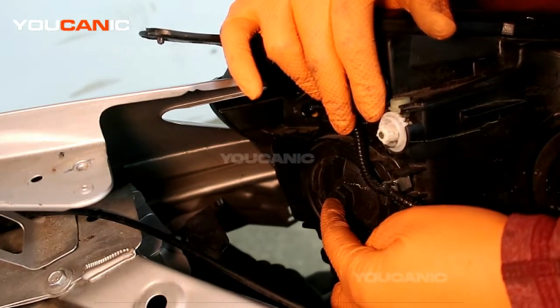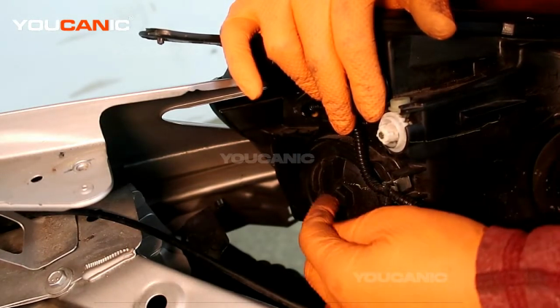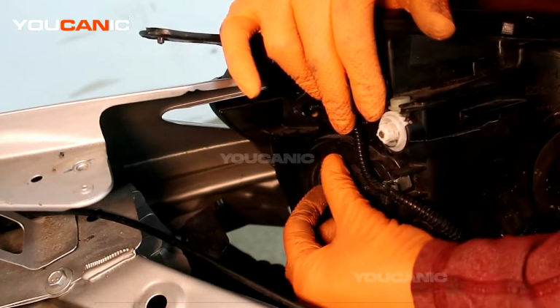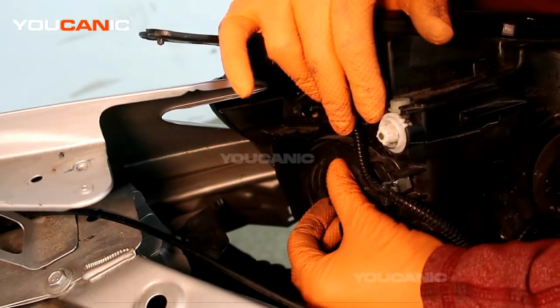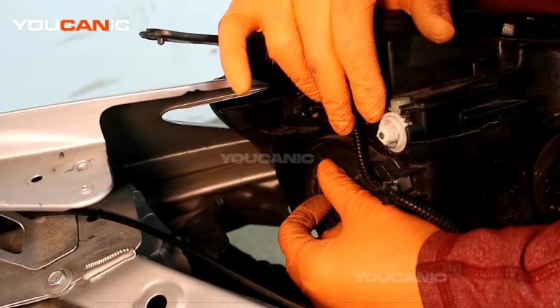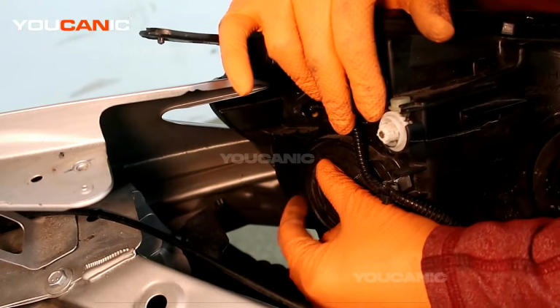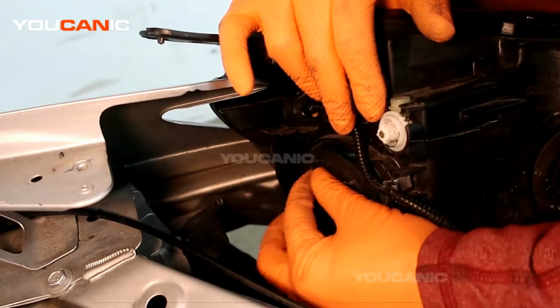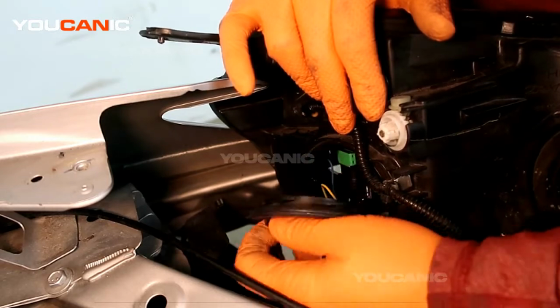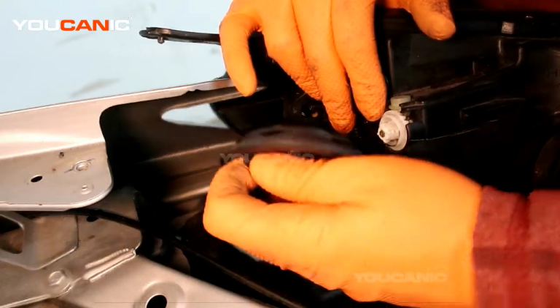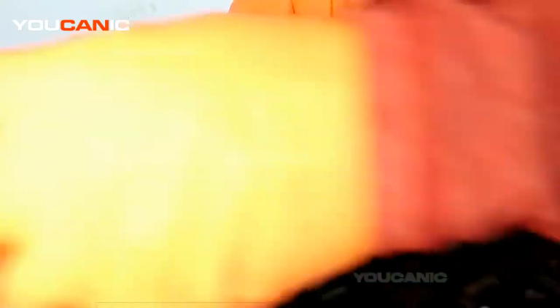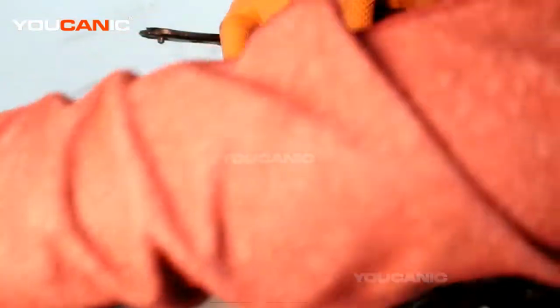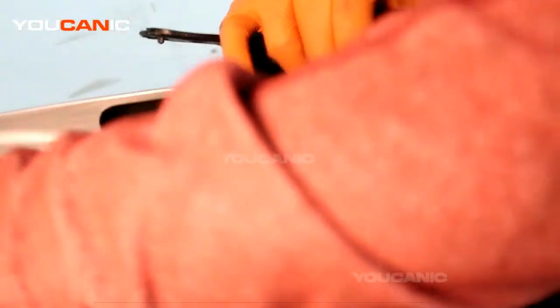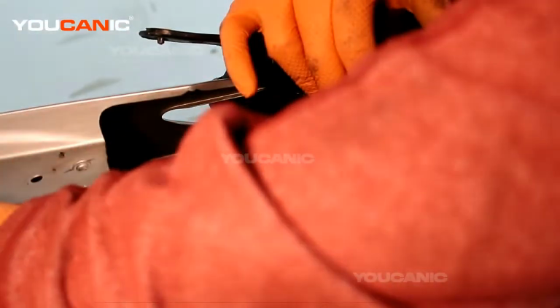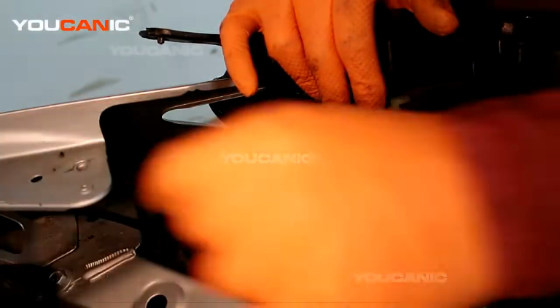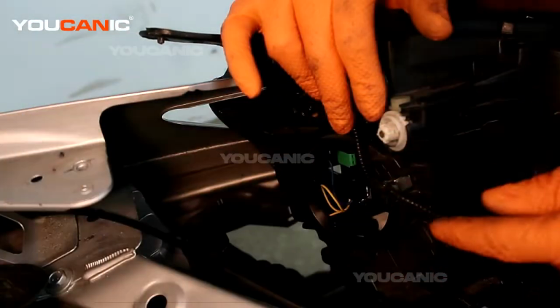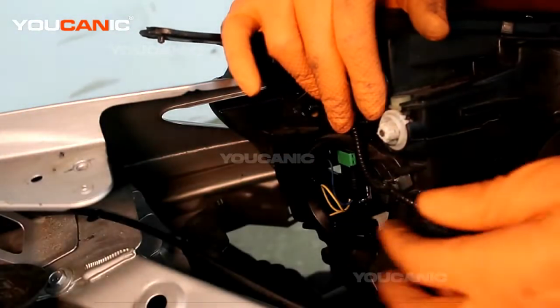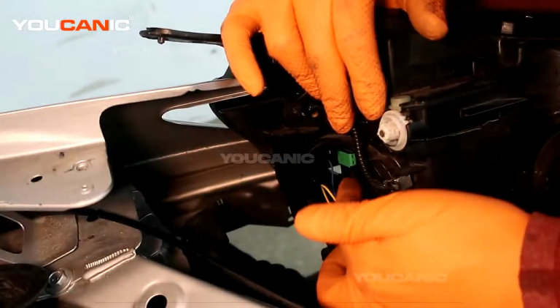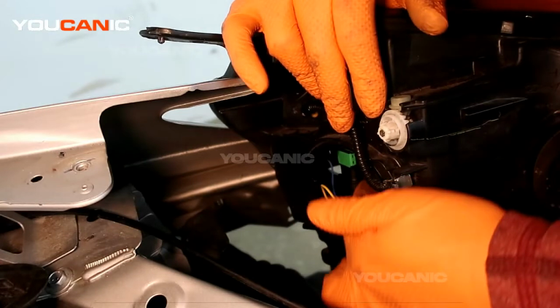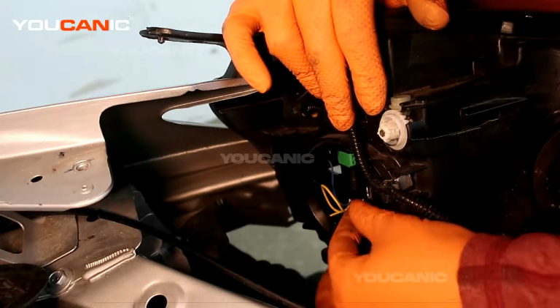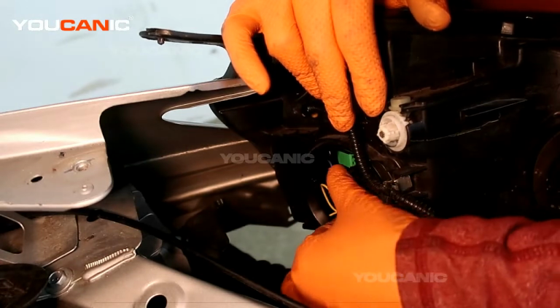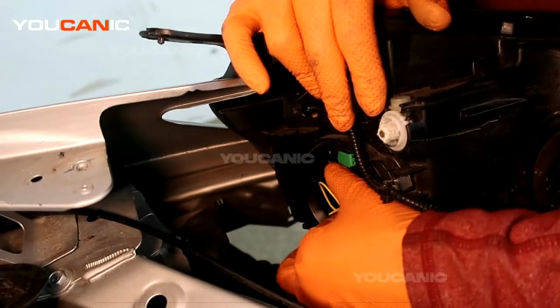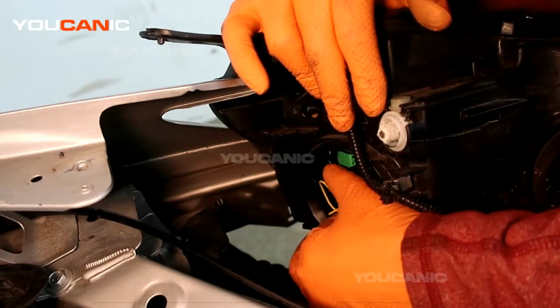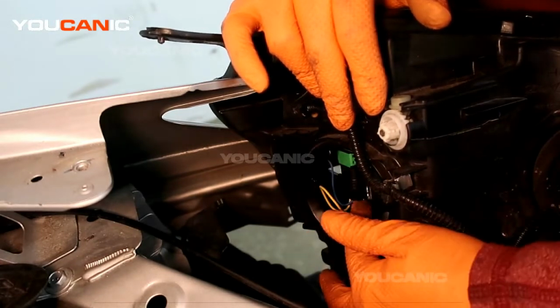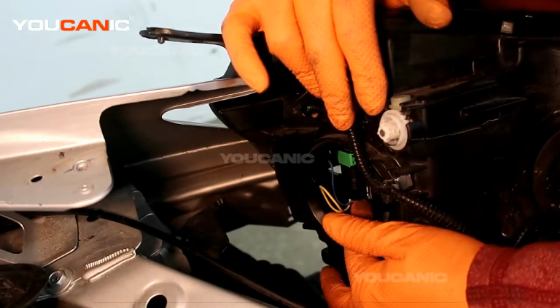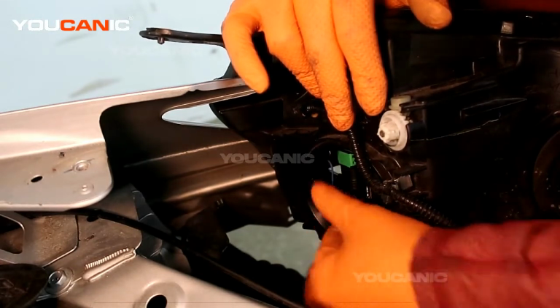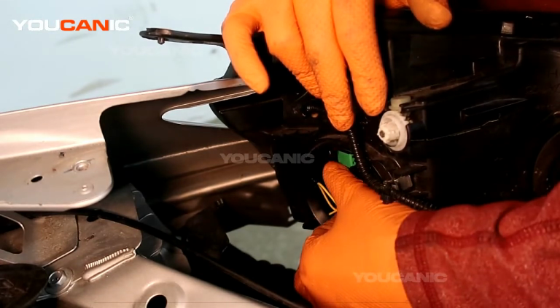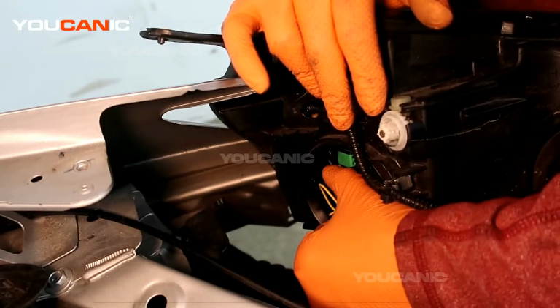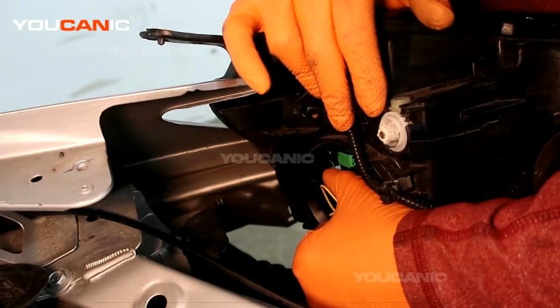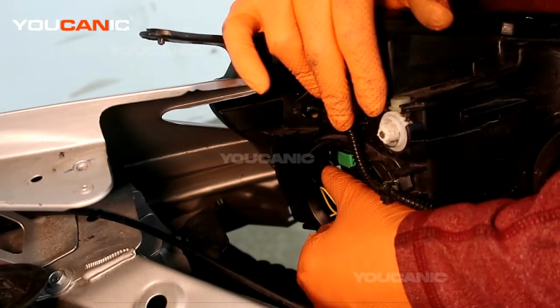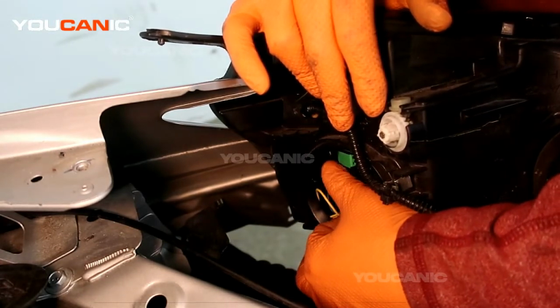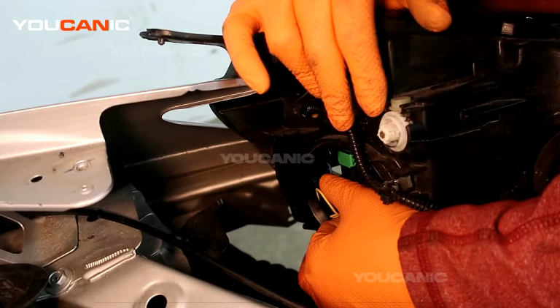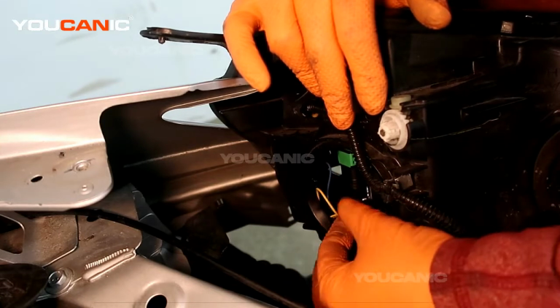Right here is a cover that we need to turn a quarter turn to the left, or counterclockwise, to undo — and then we can gain access to the light for the low beam headlight and daytime running light.